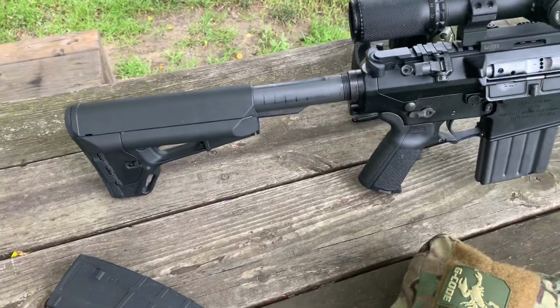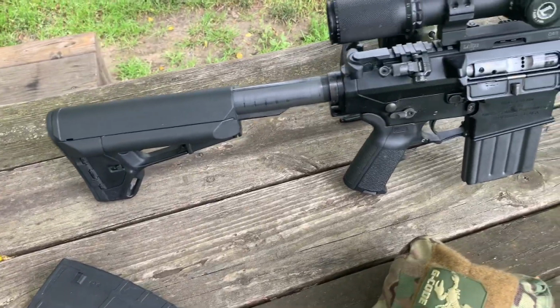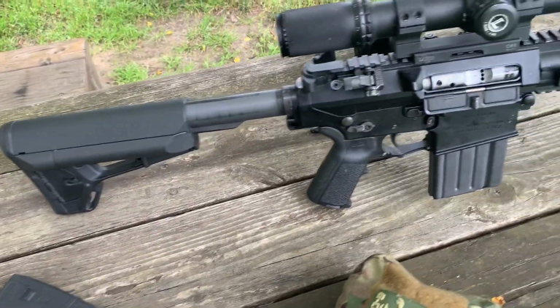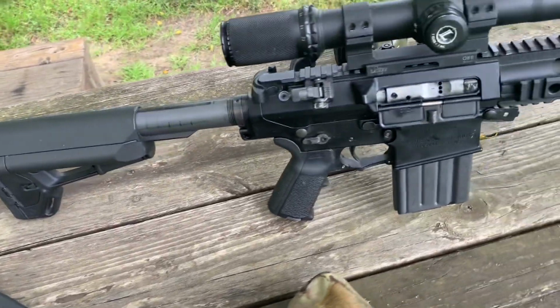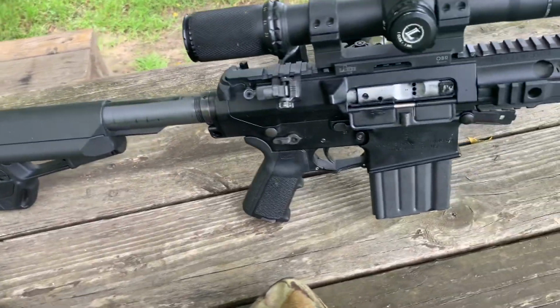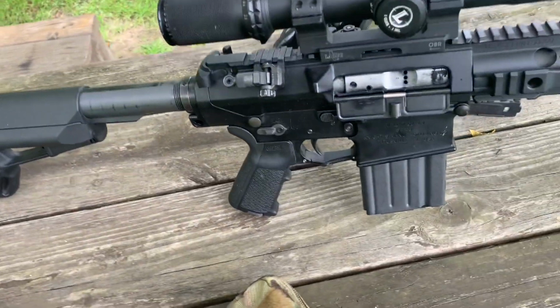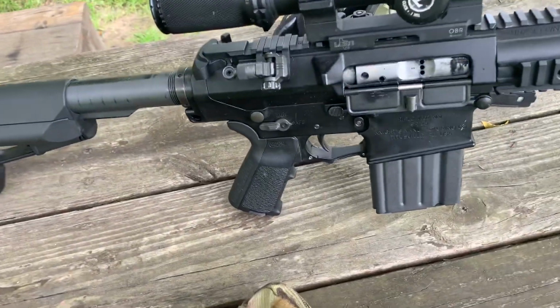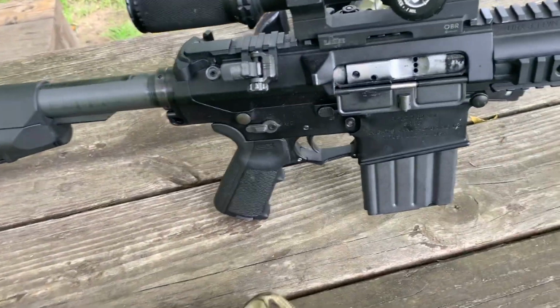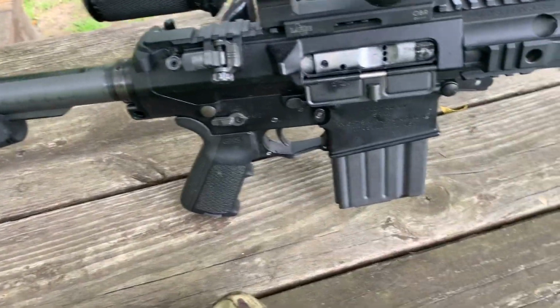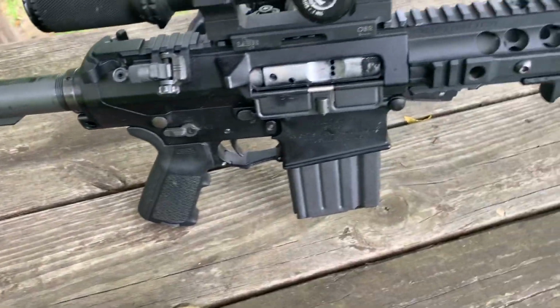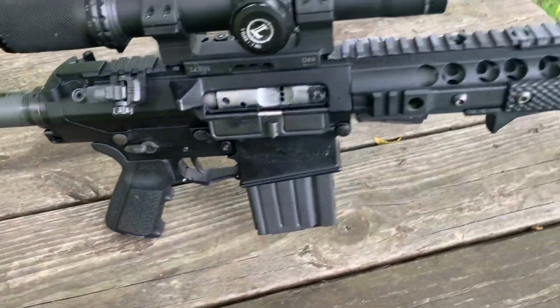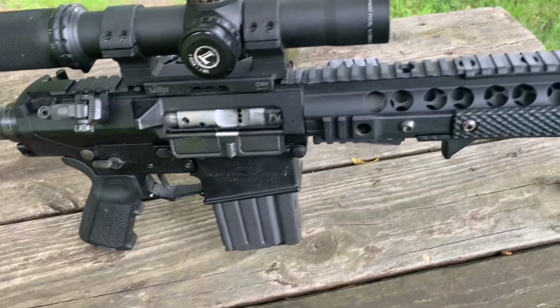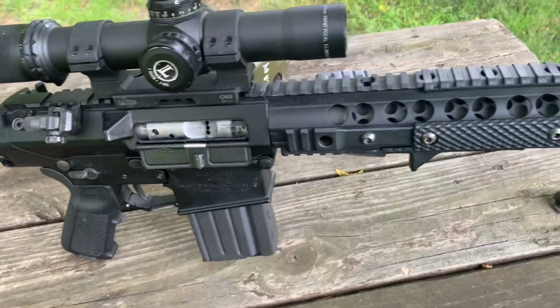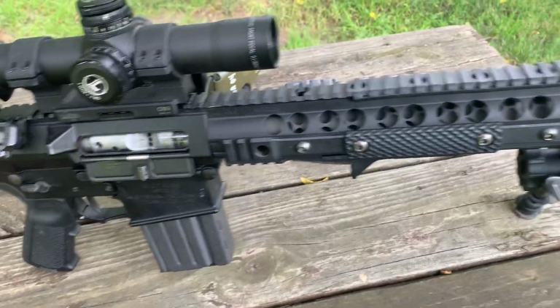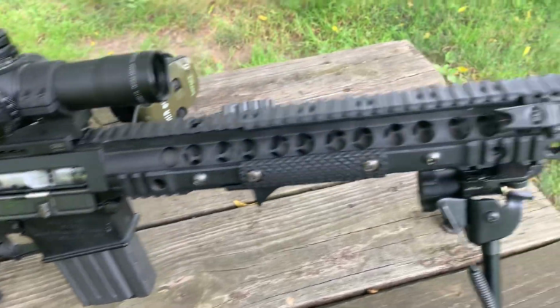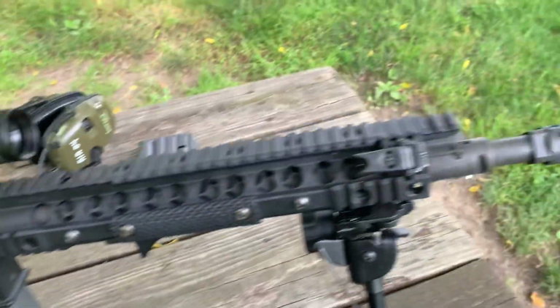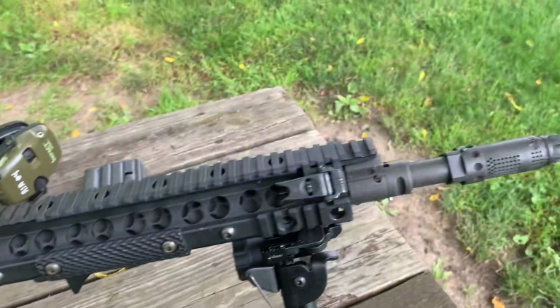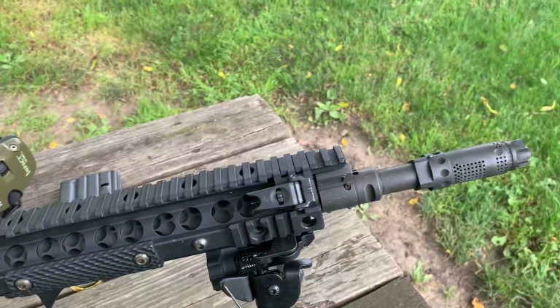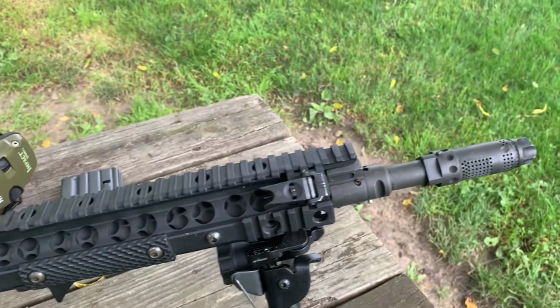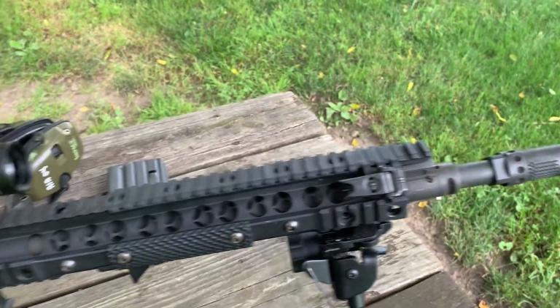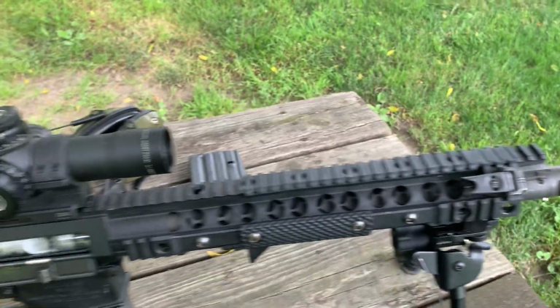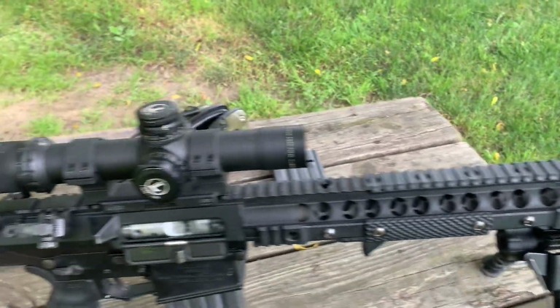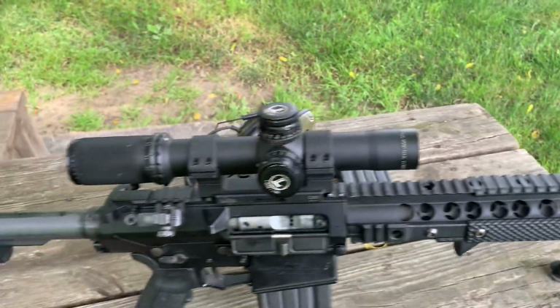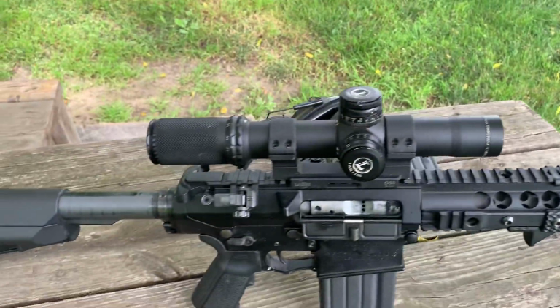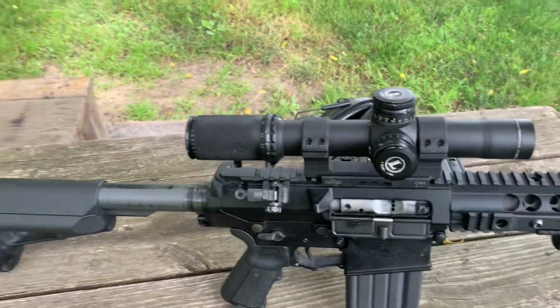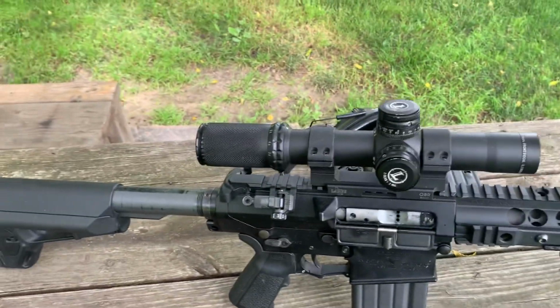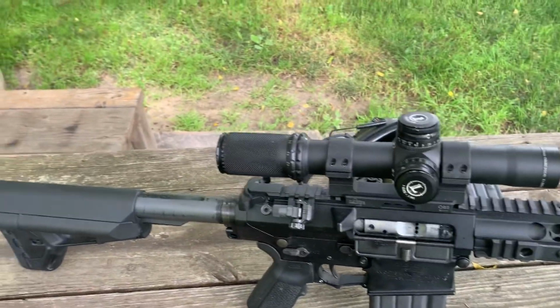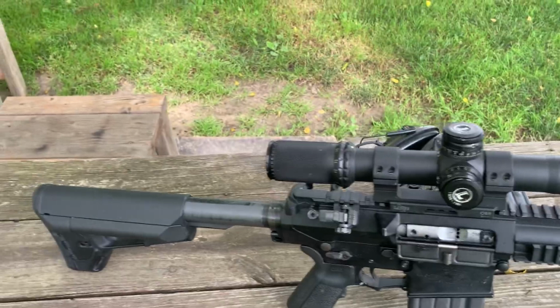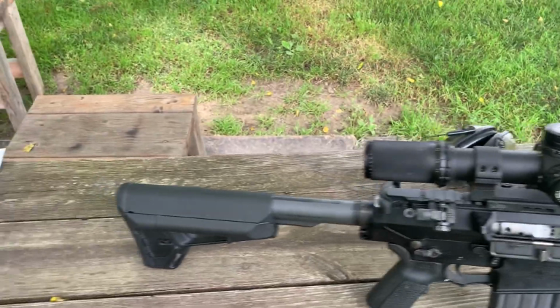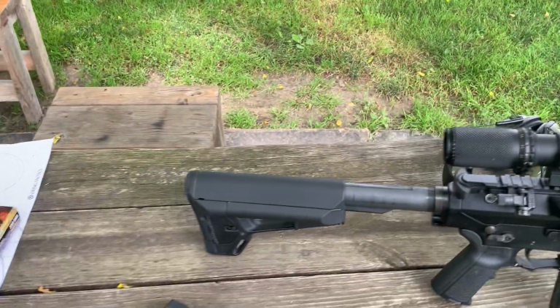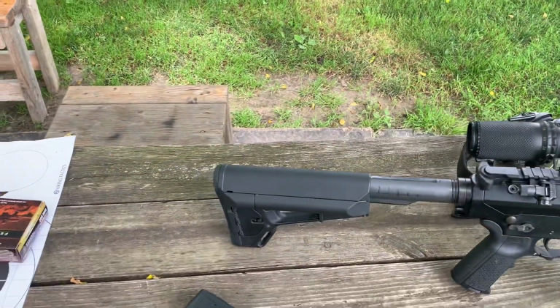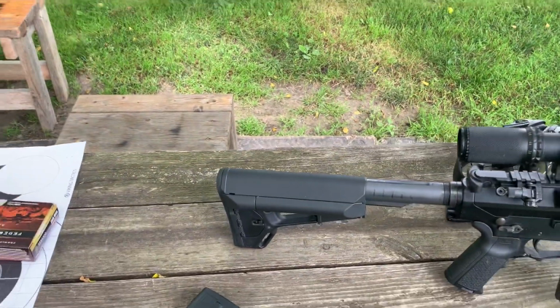This isn't so much about the gun itself but about the practical accuracy of the gun, and we'll talk a little bit about that from my perspective.